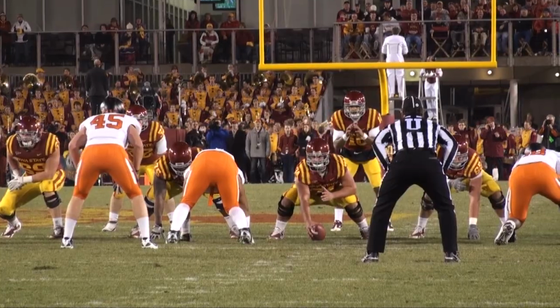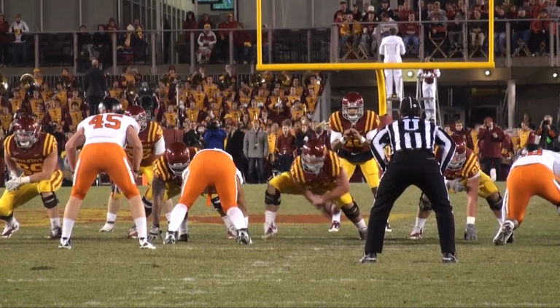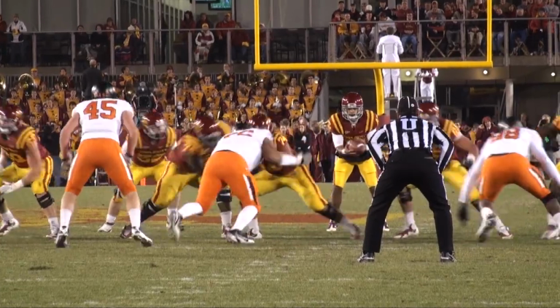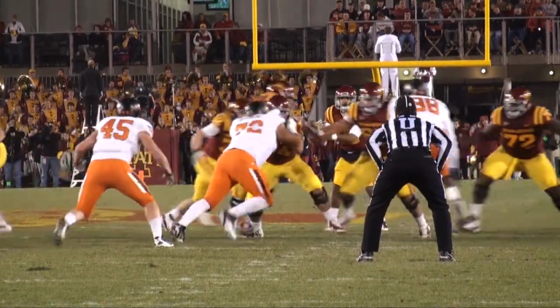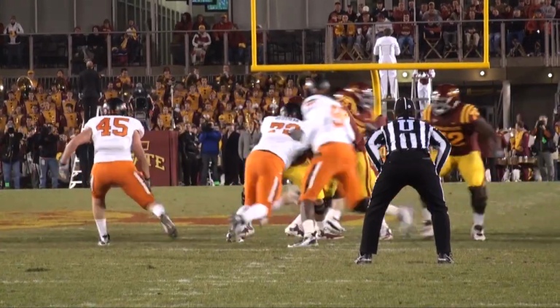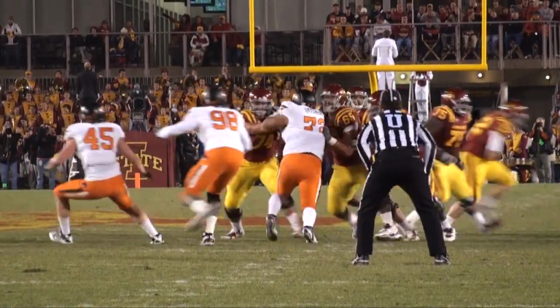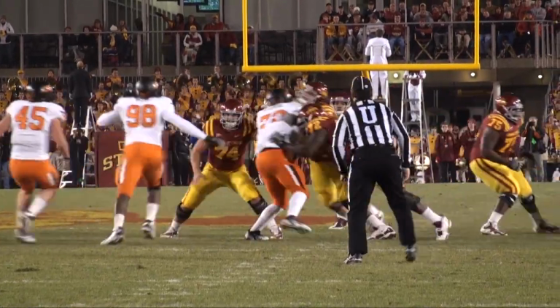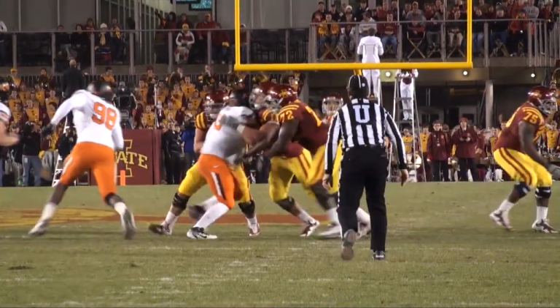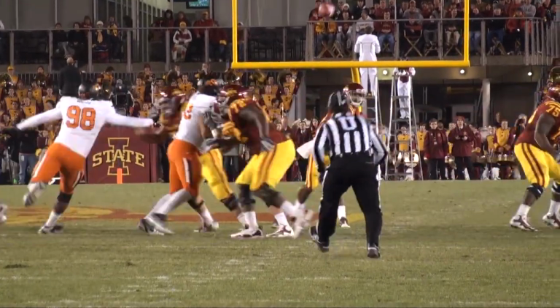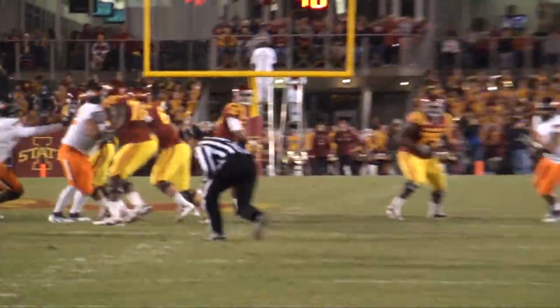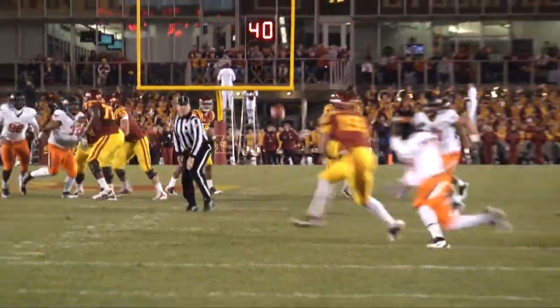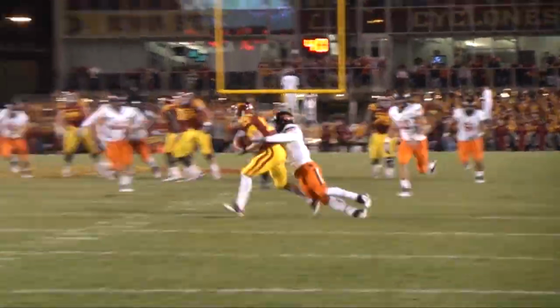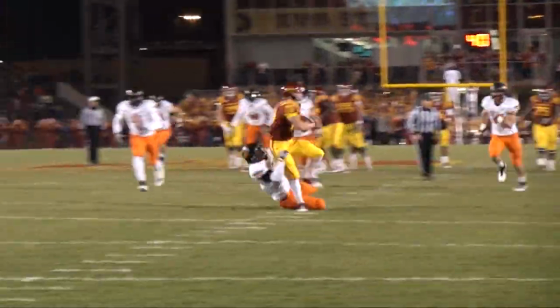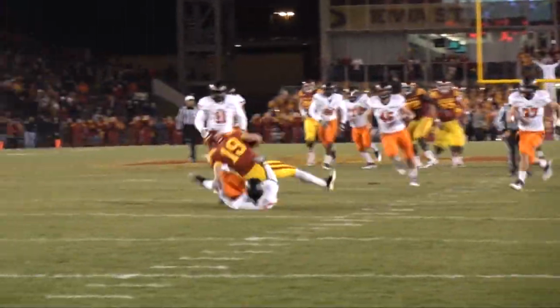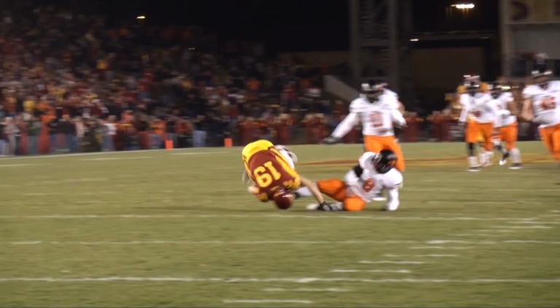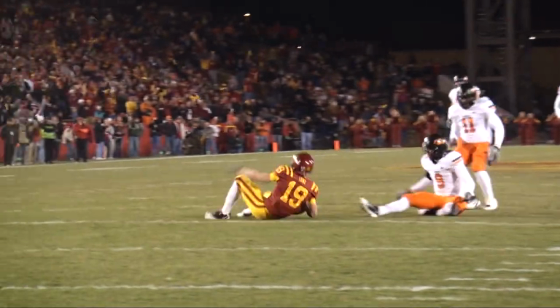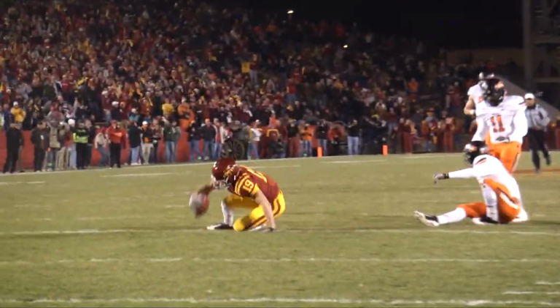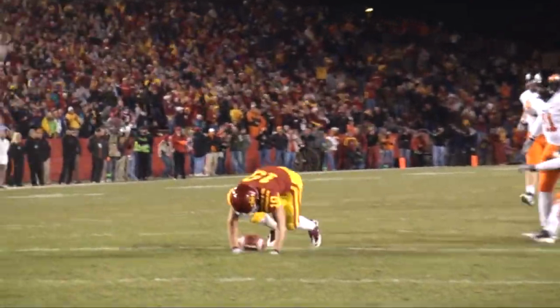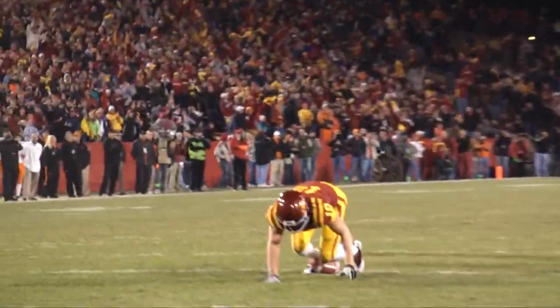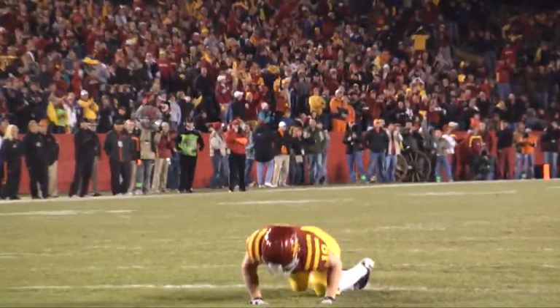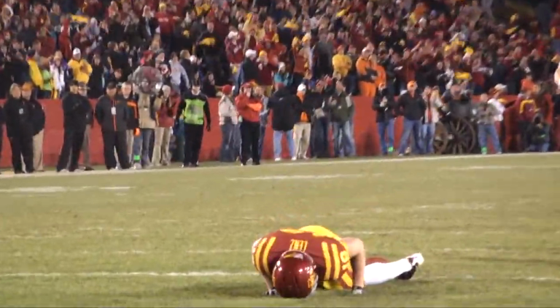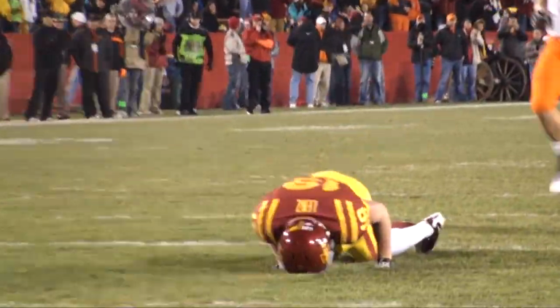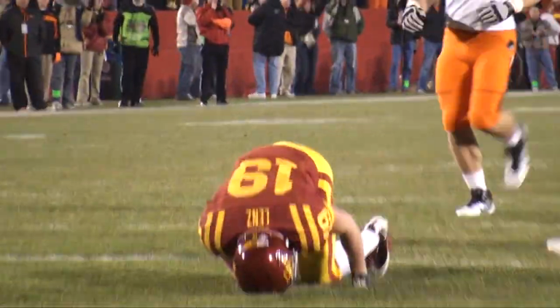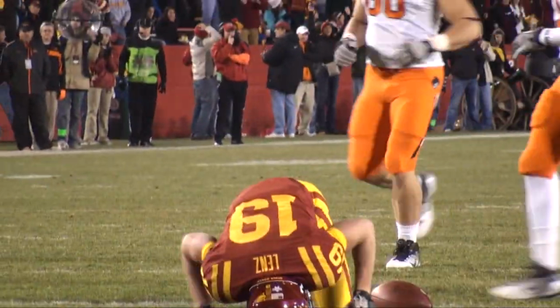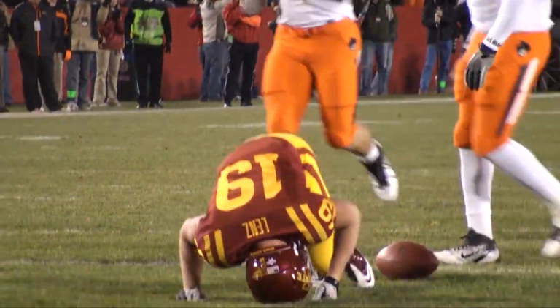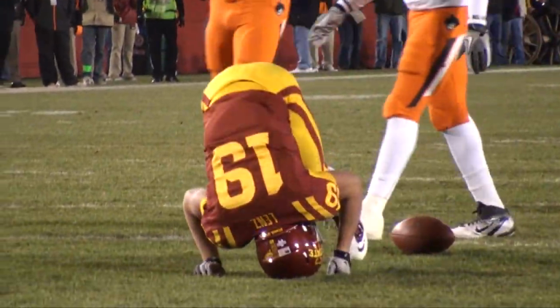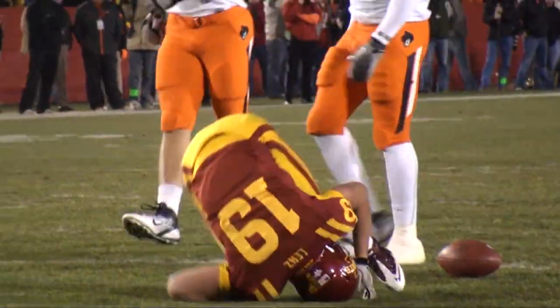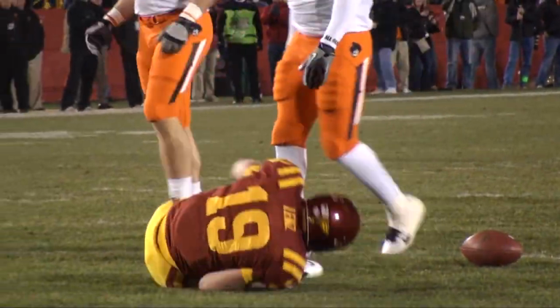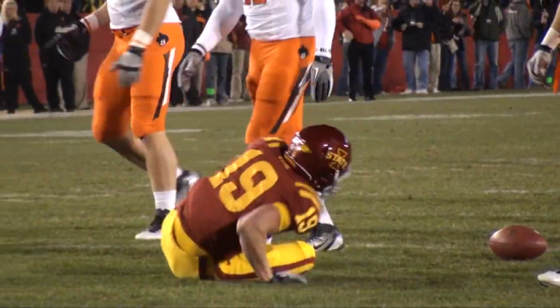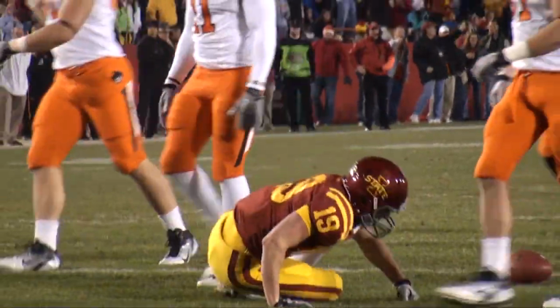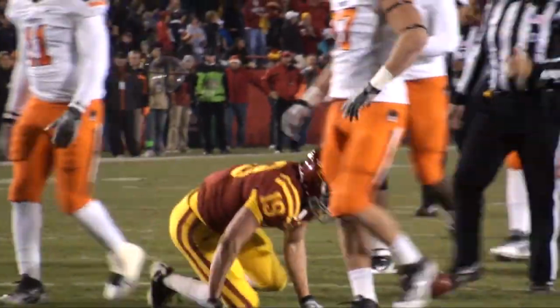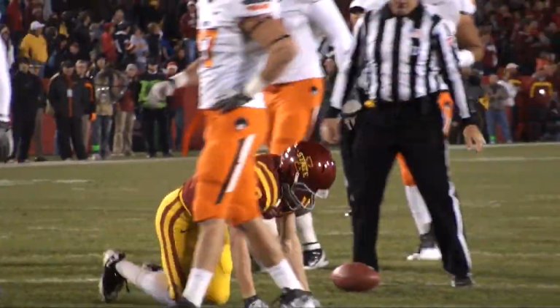They shift Woody to the right of Barnett, fake handoff, Barnett throwing over the middle, and Lenz — a great catch! Brought down at the 17-yard line, first and 10 Iowa State, a gain of 21.